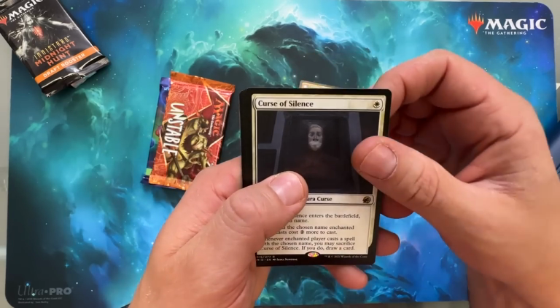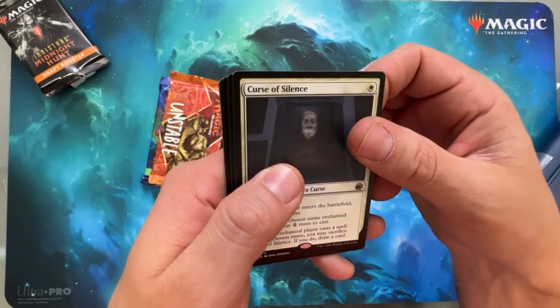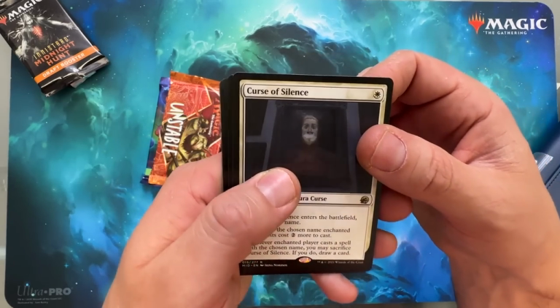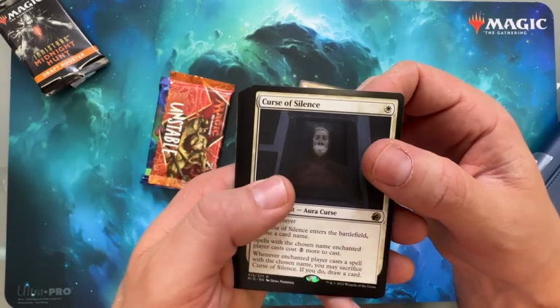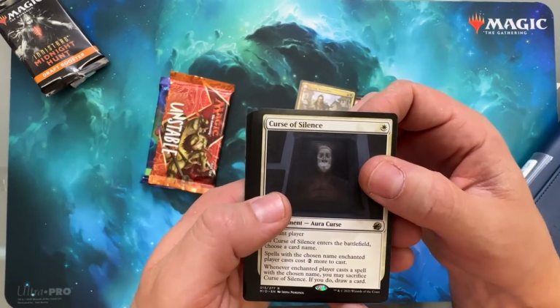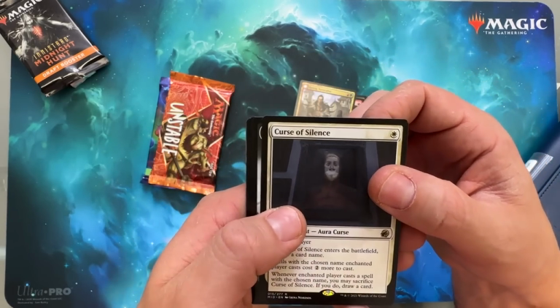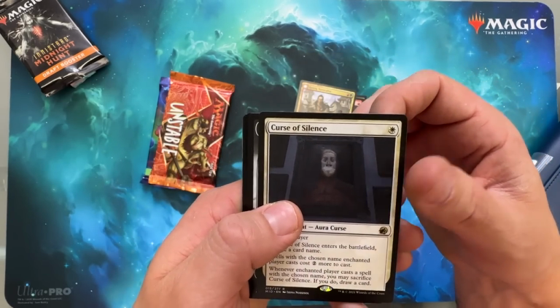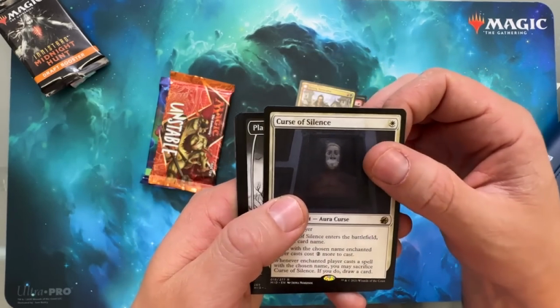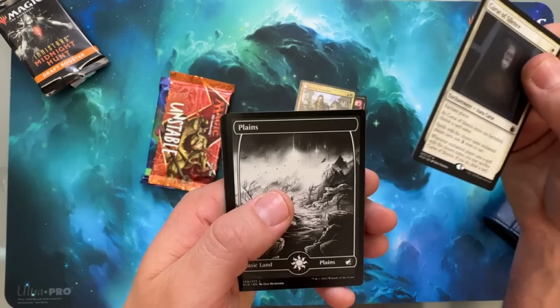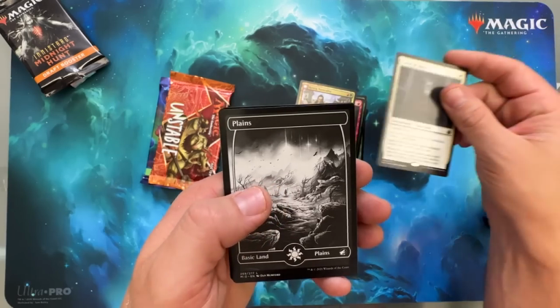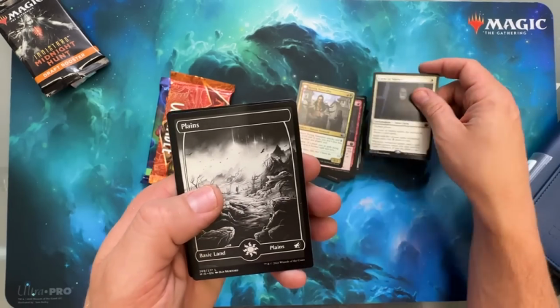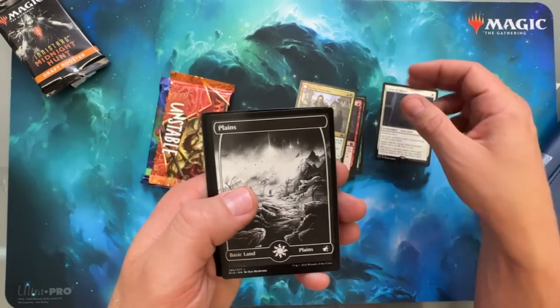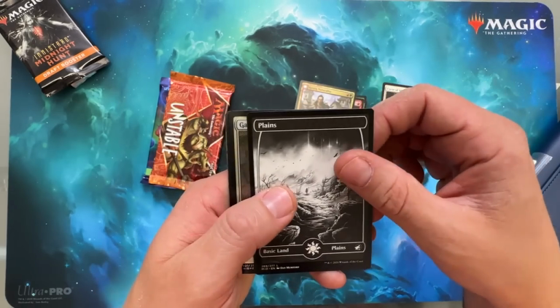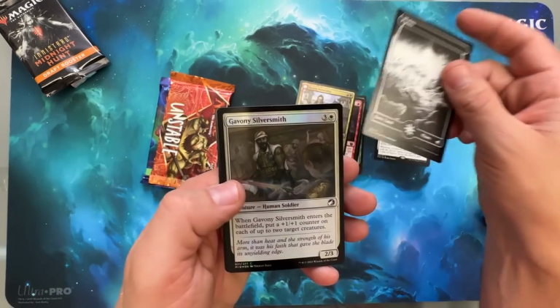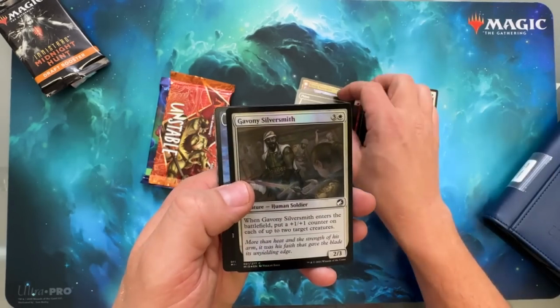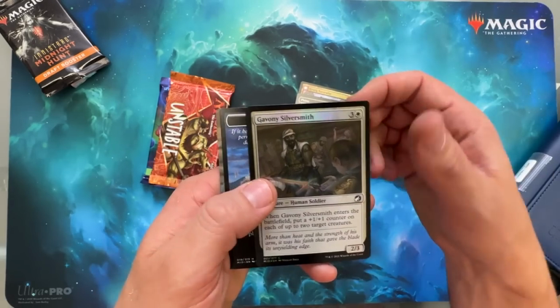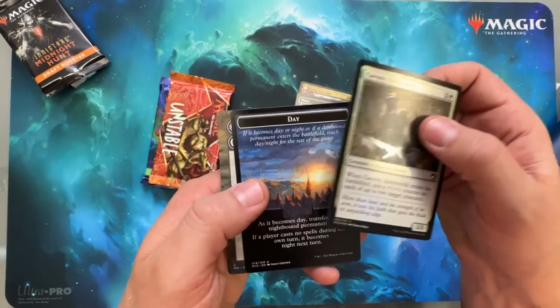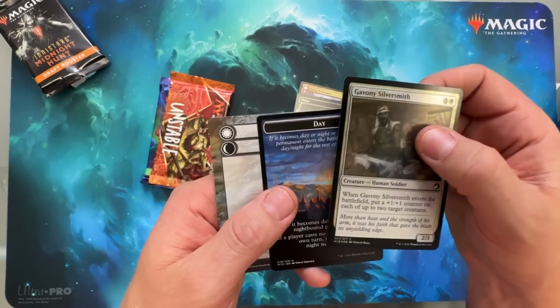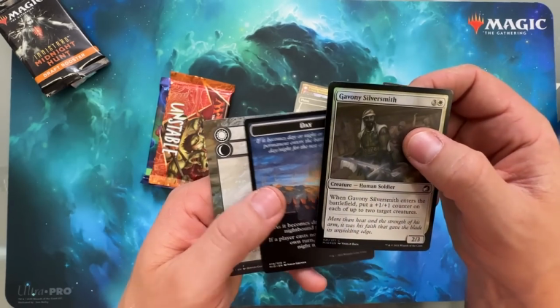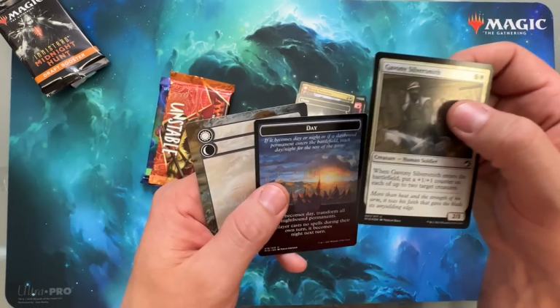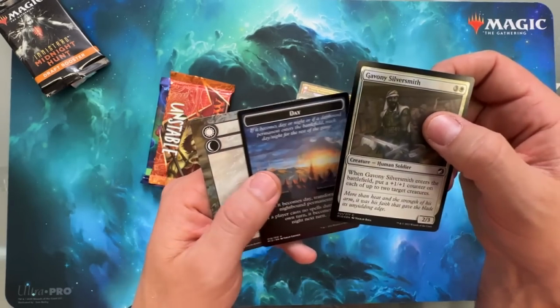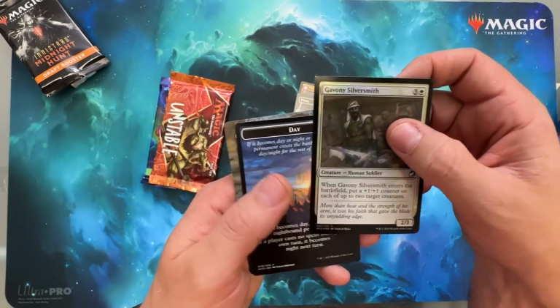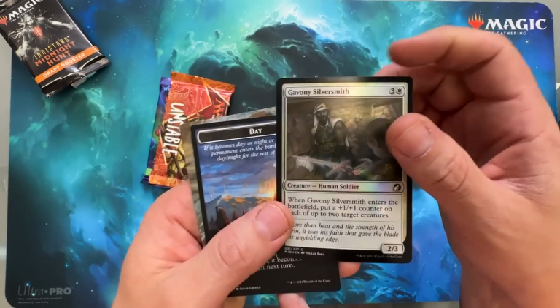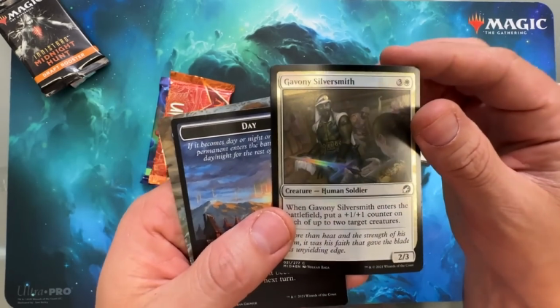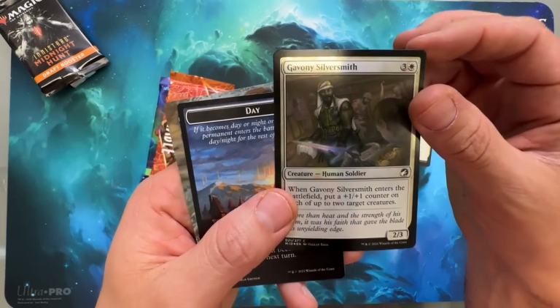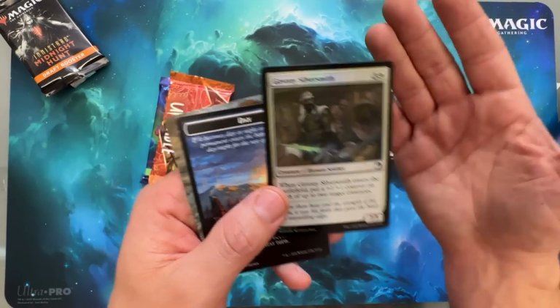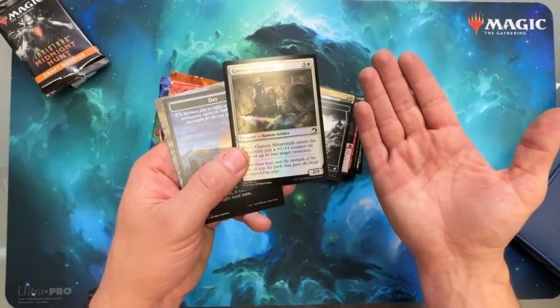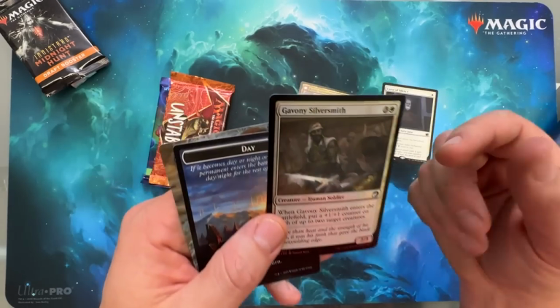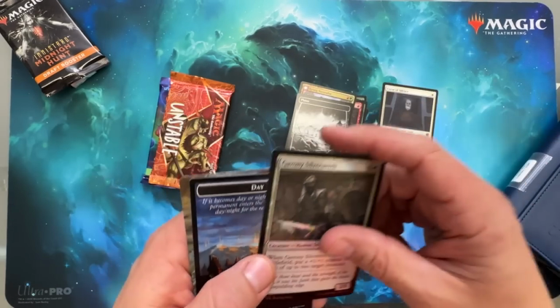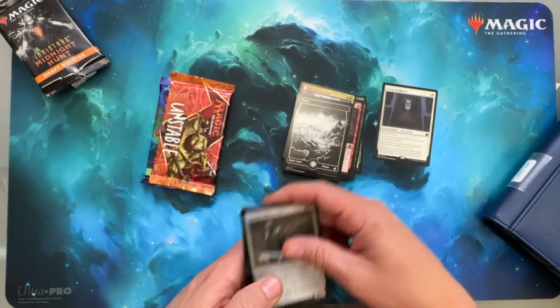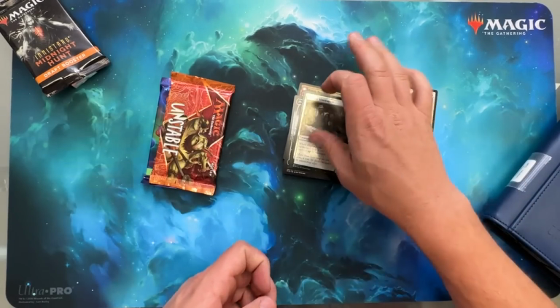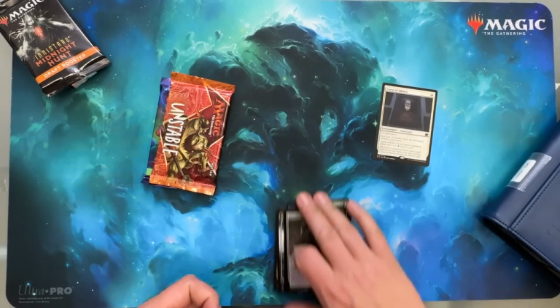Curse of Silence — kind of creepy looking. Our foil is a Gavany Silversmith. I'm sure everyone's sick of pulling Gavany Silversmiths out there.